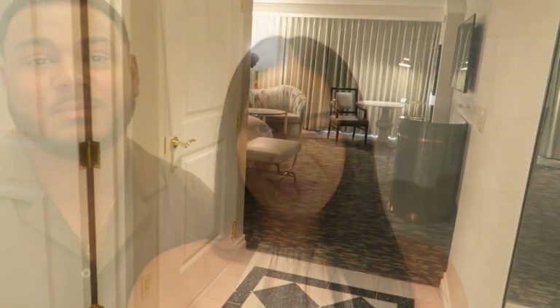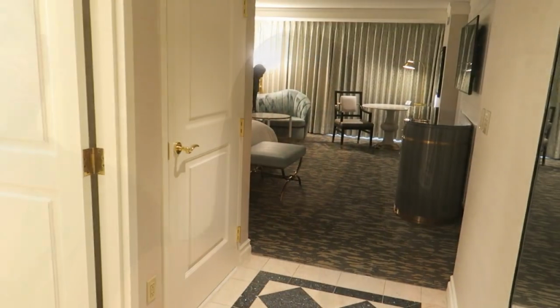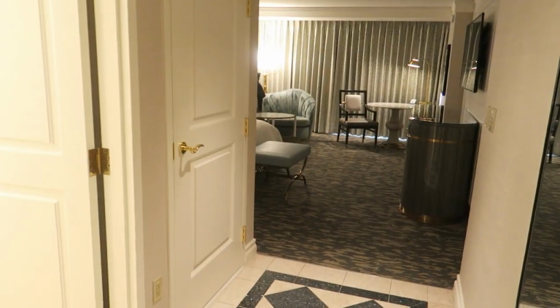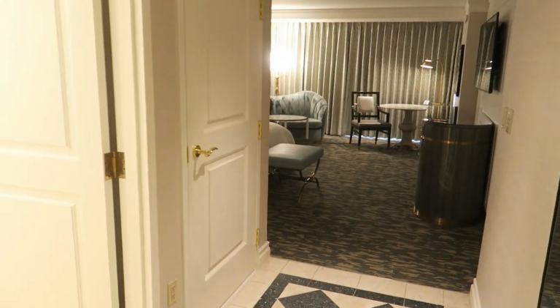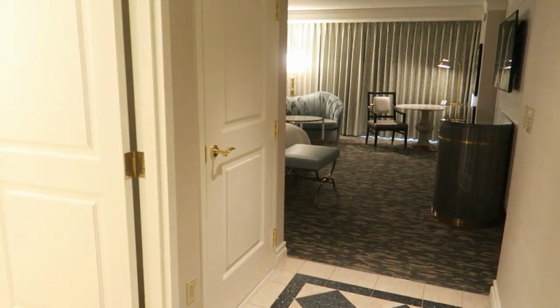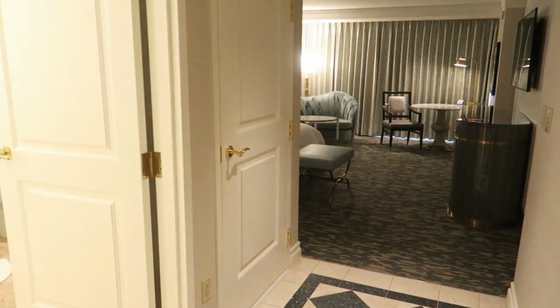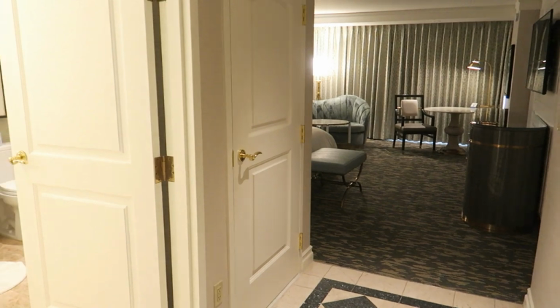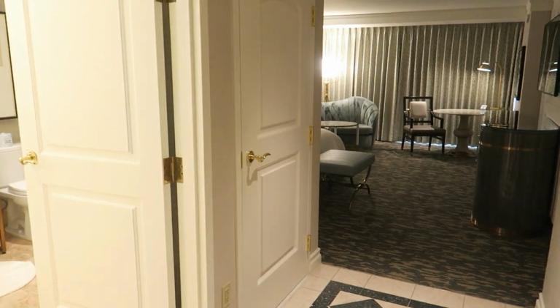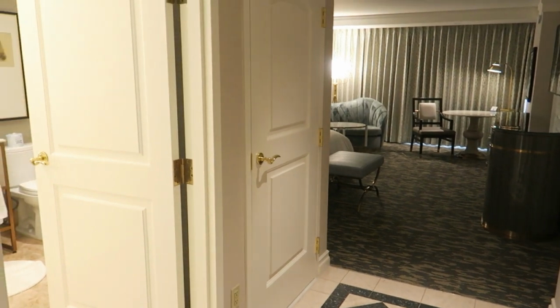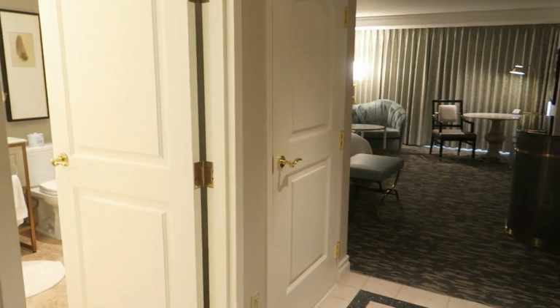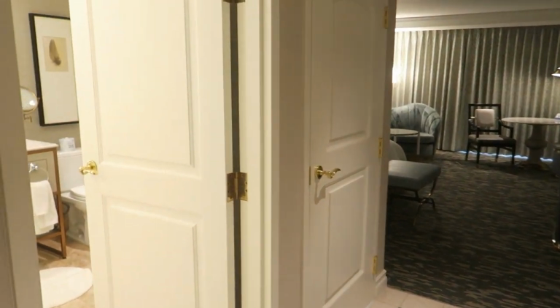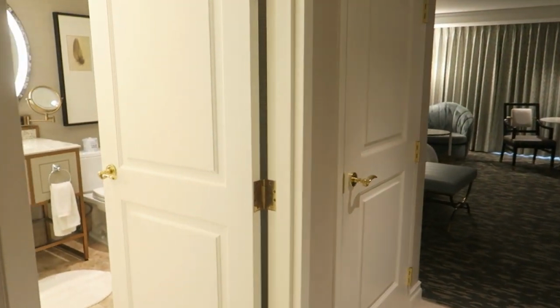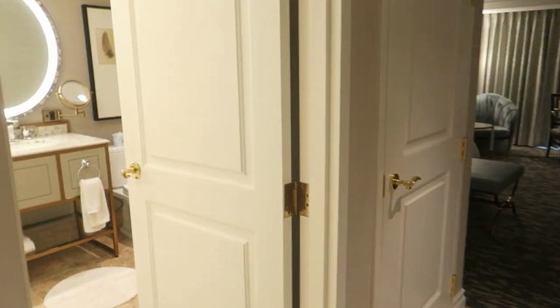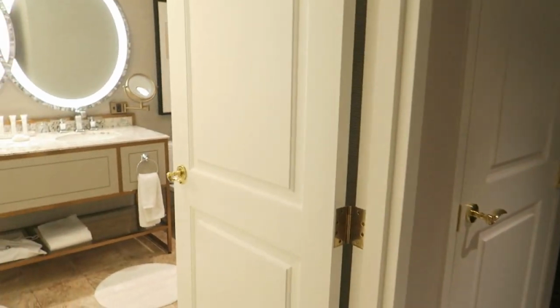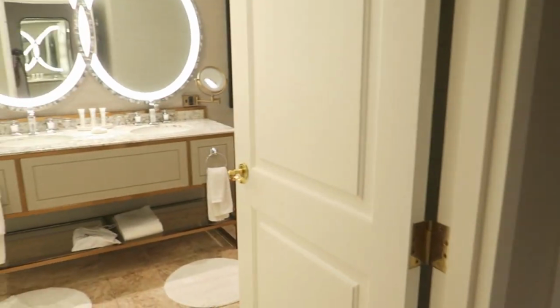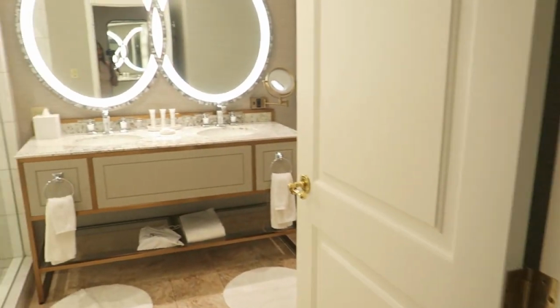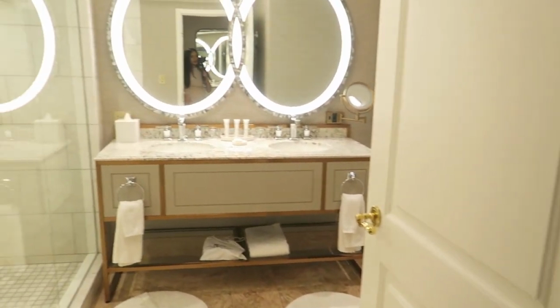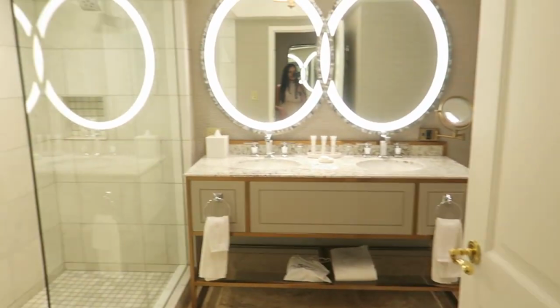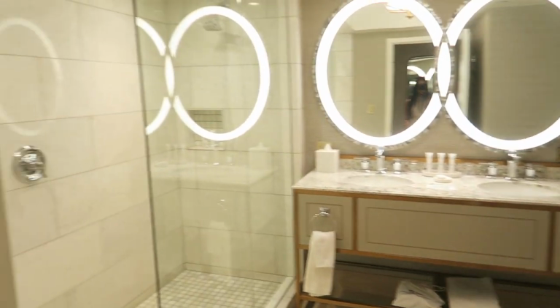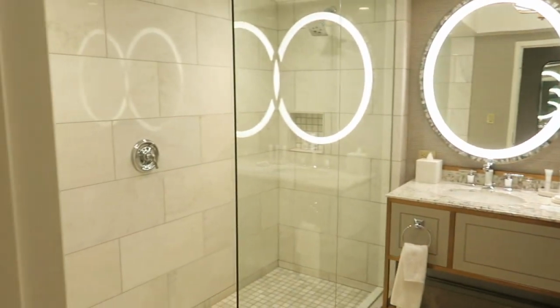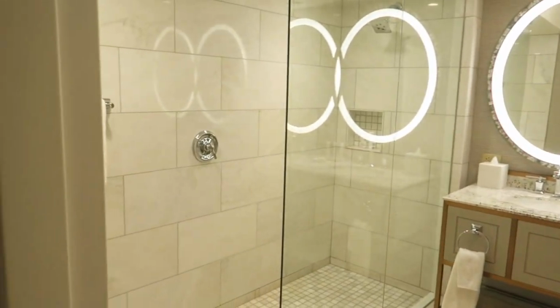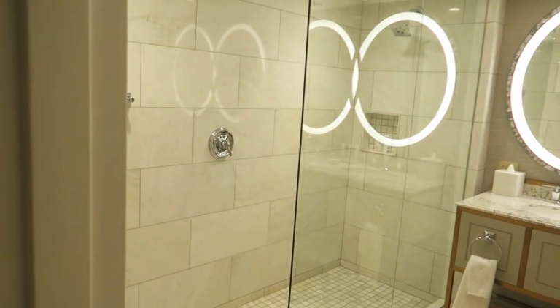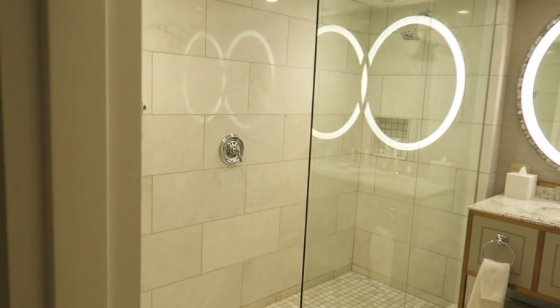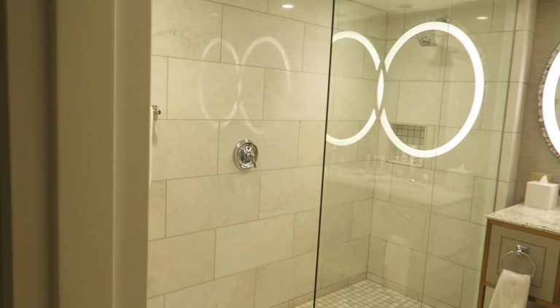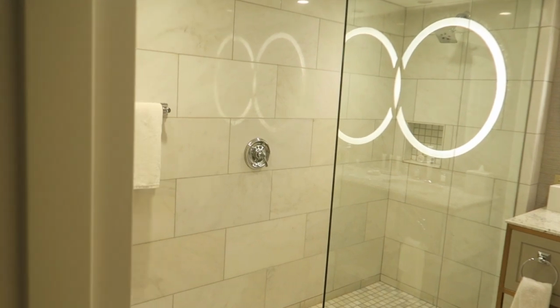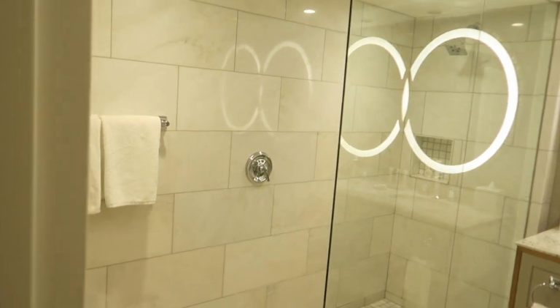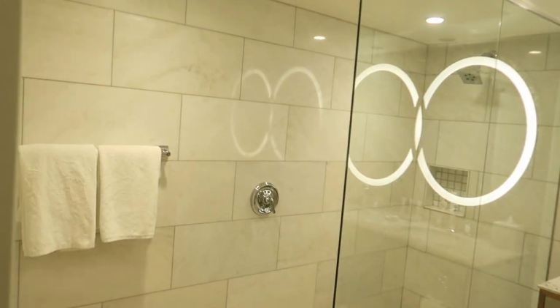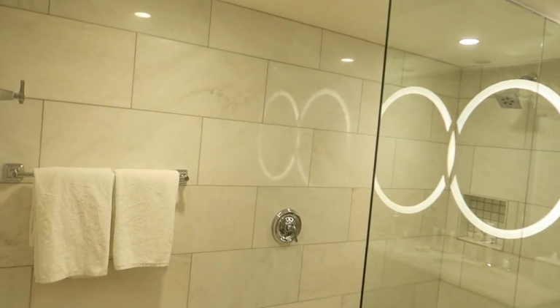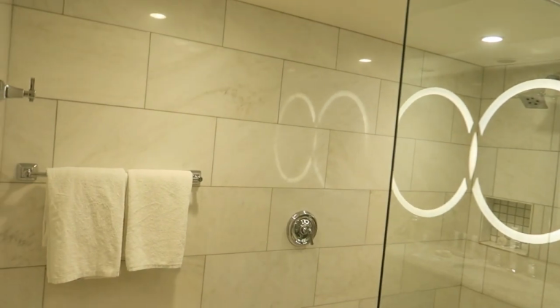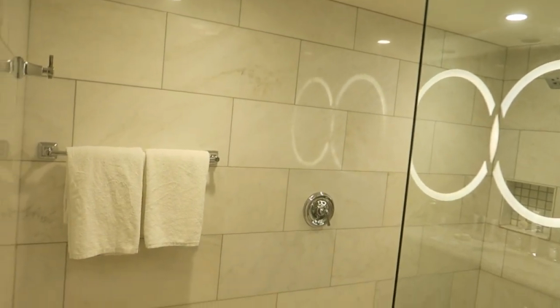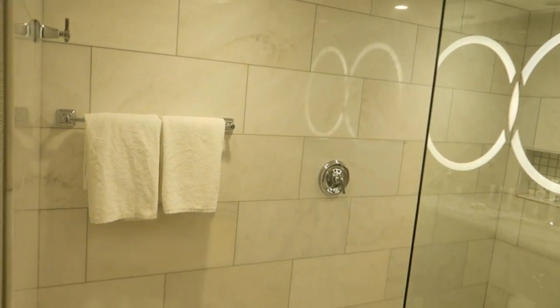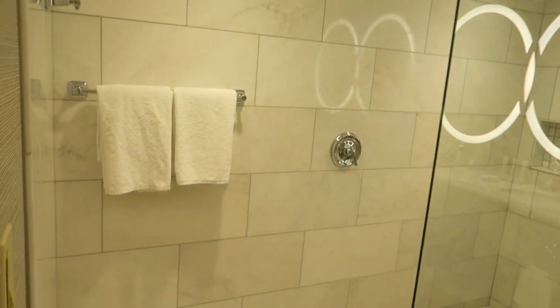Alright guys, so this is from the front door. You walk in and the bathroom is to the left — it's a really big shower.